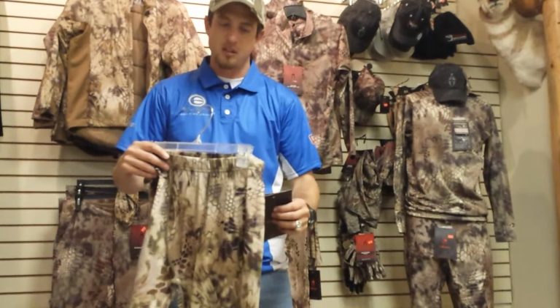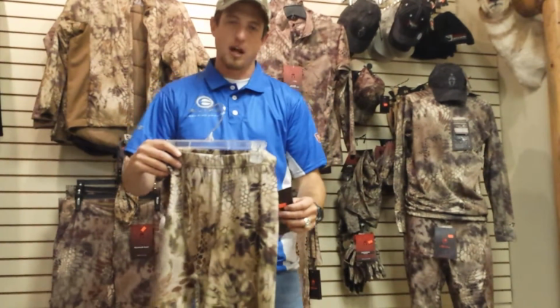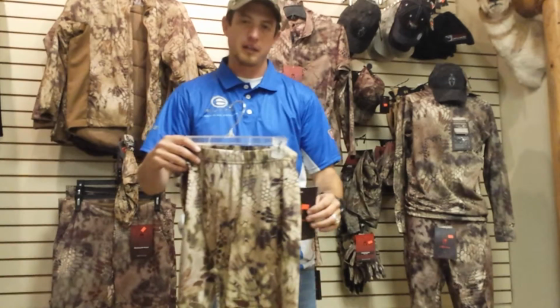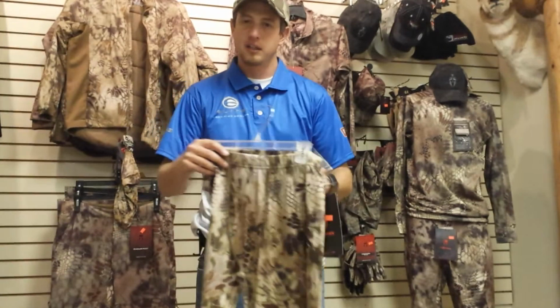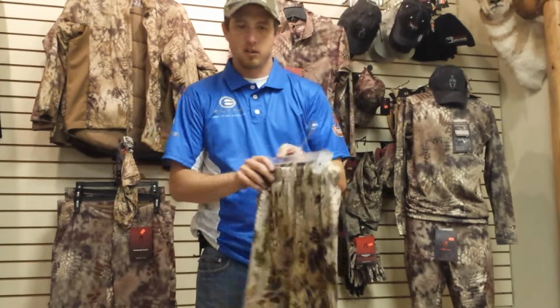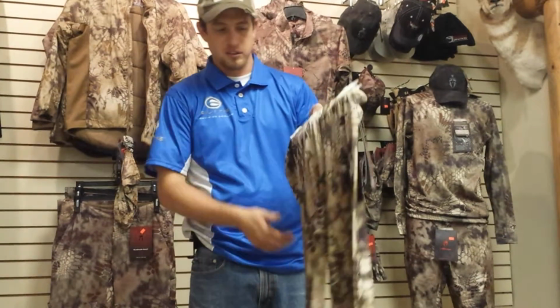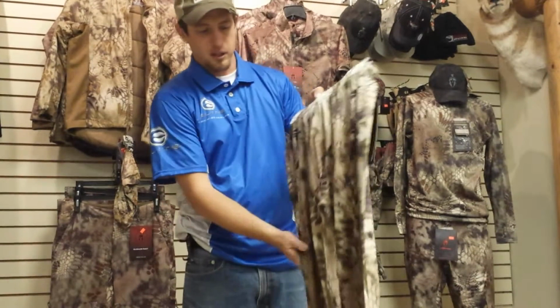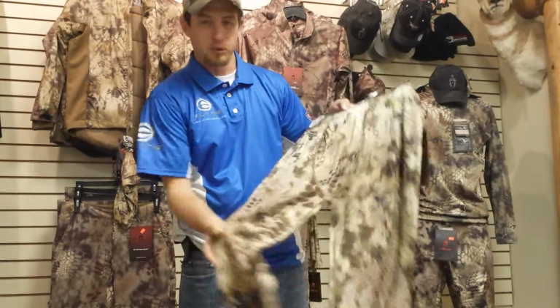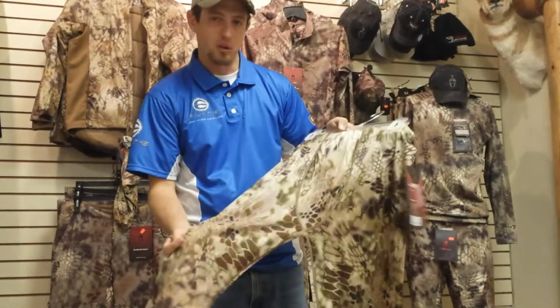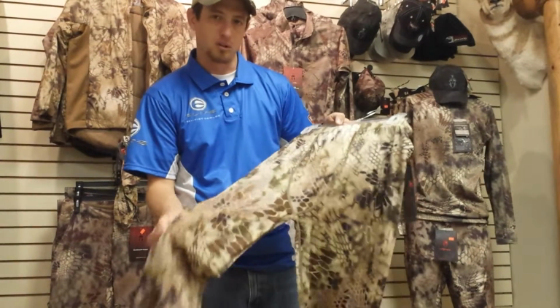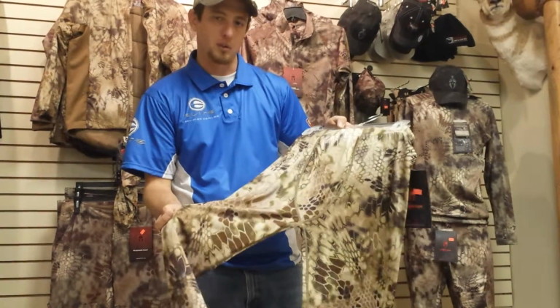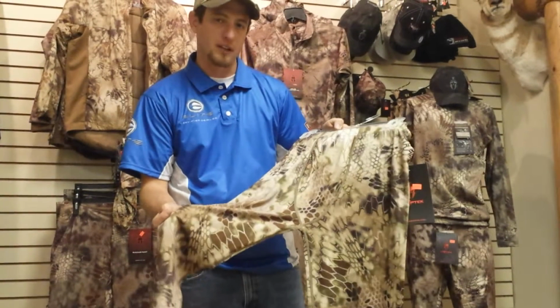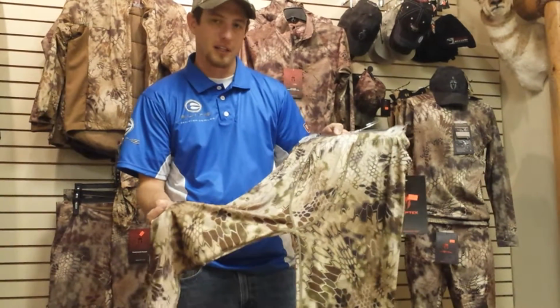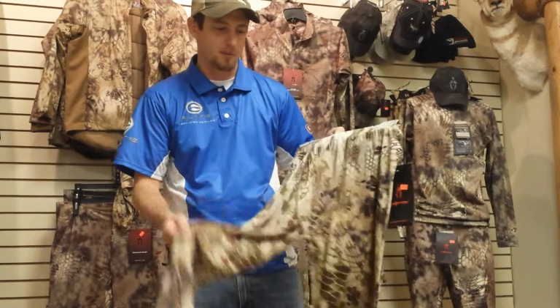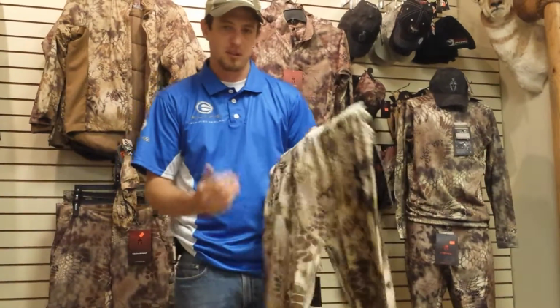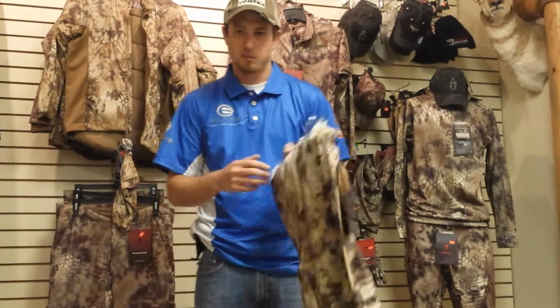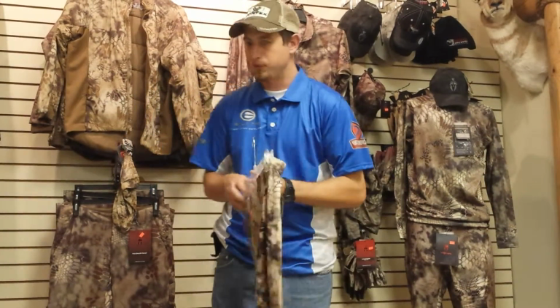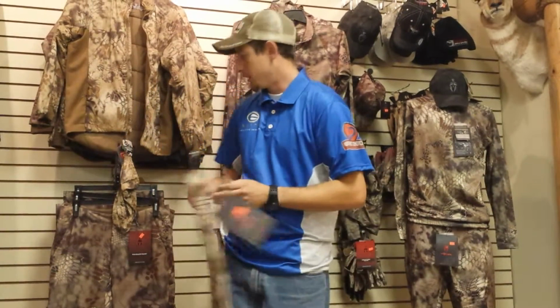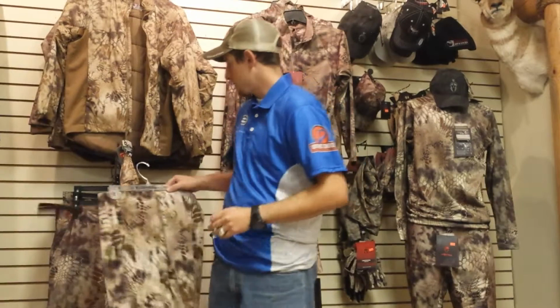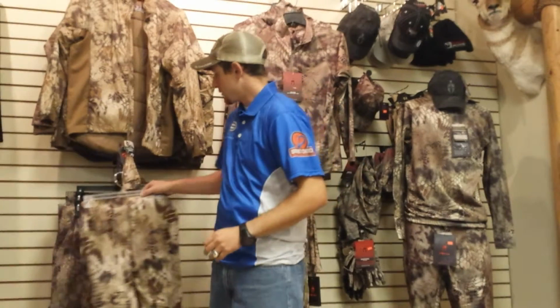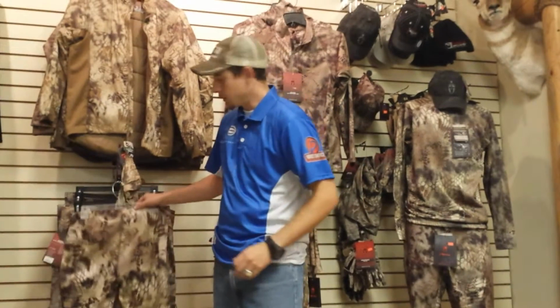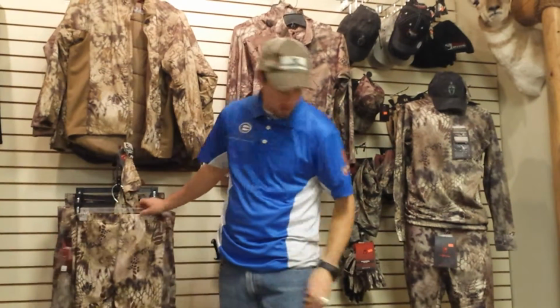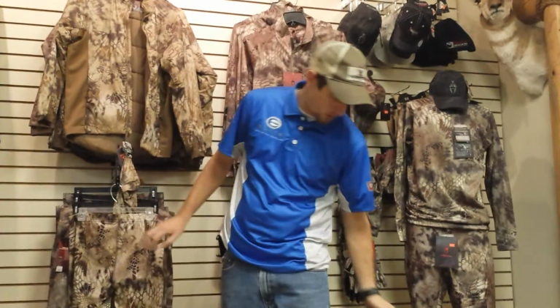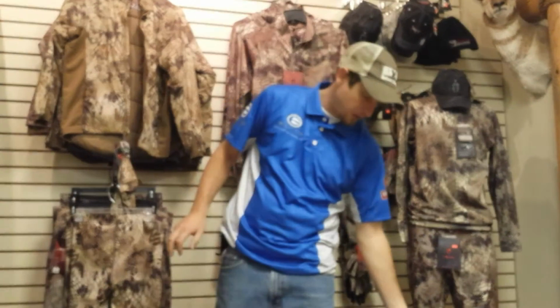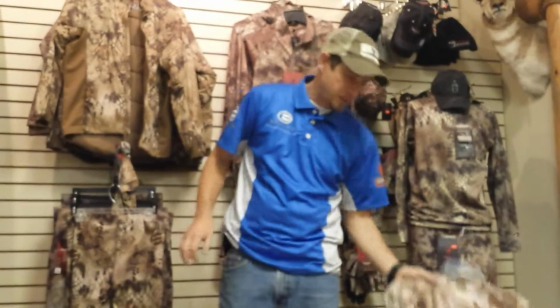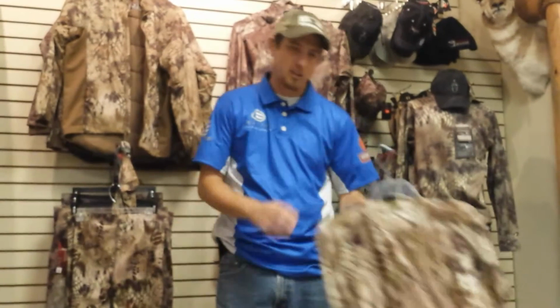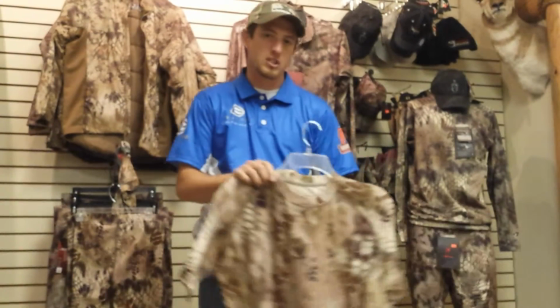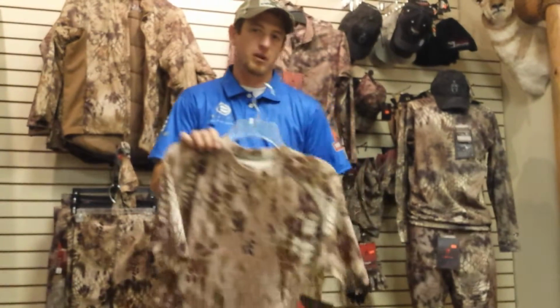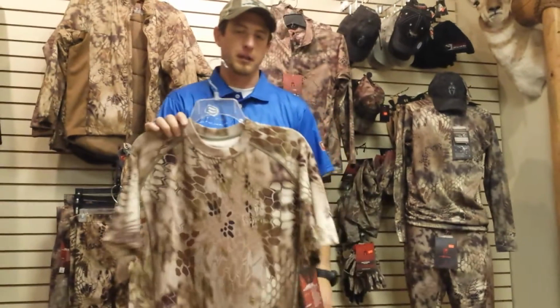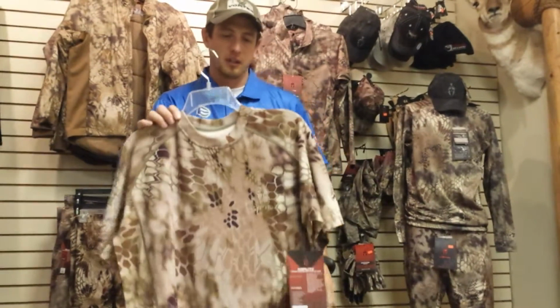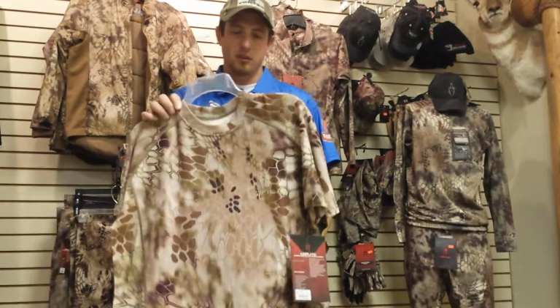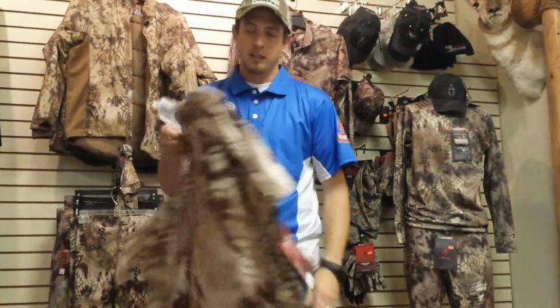These are the Hoplites, in merino wool — so those merino wool fans like I am, definitely a must. You're going to get one of those, and you're also going to get the short sleeve Hoplite.